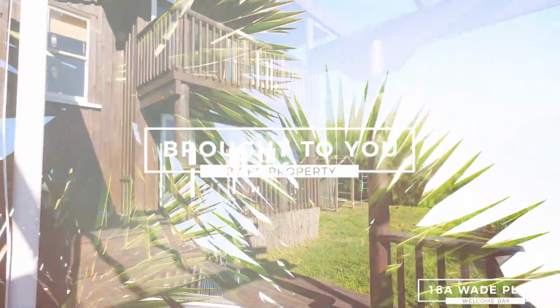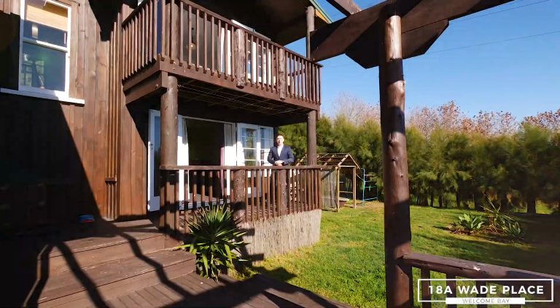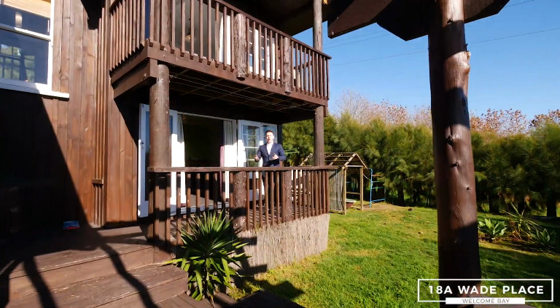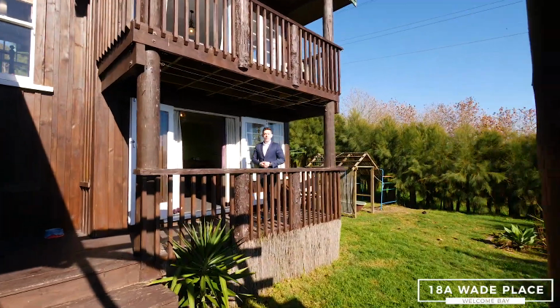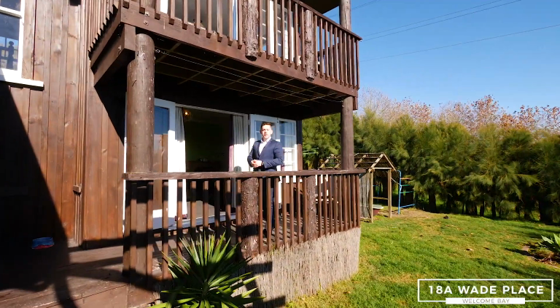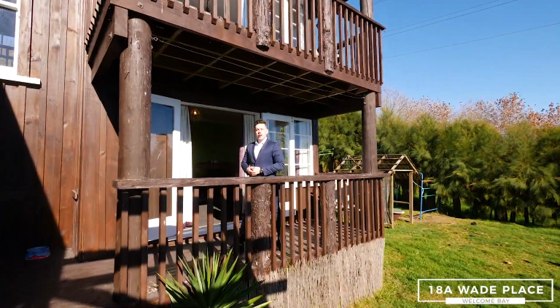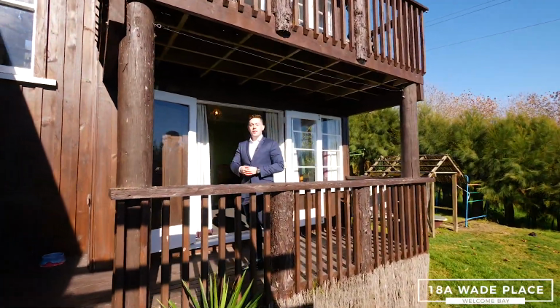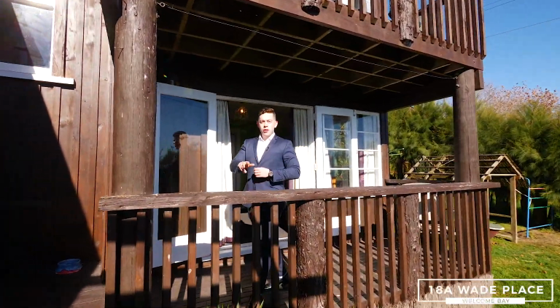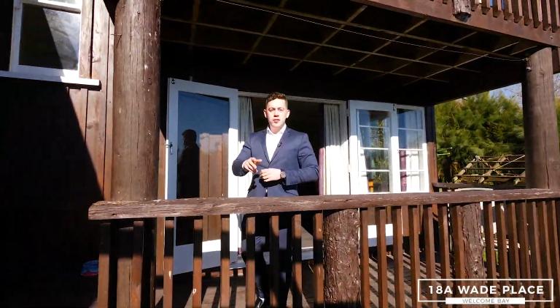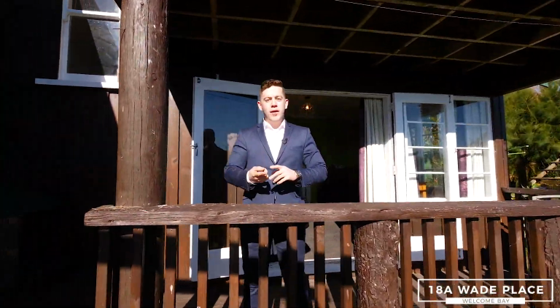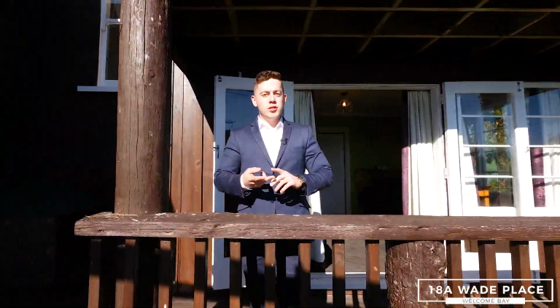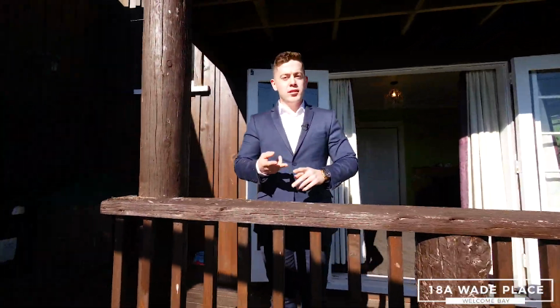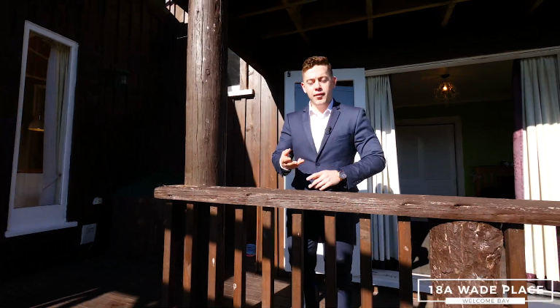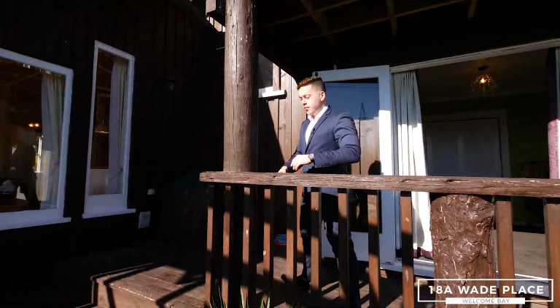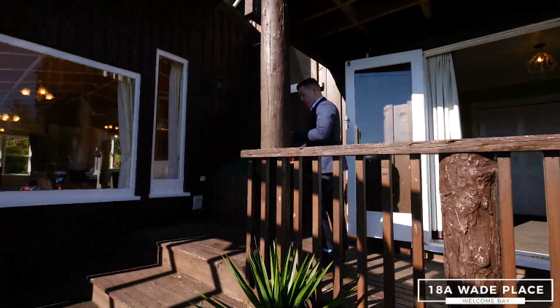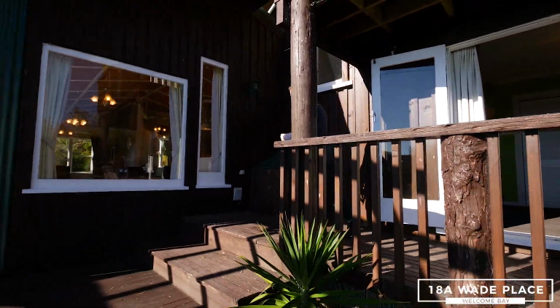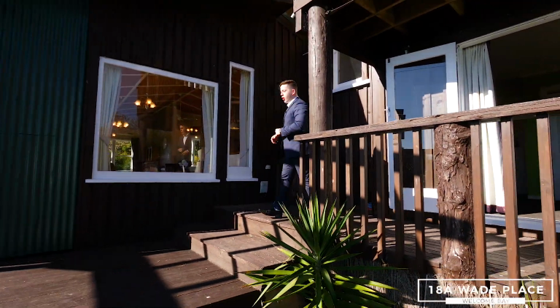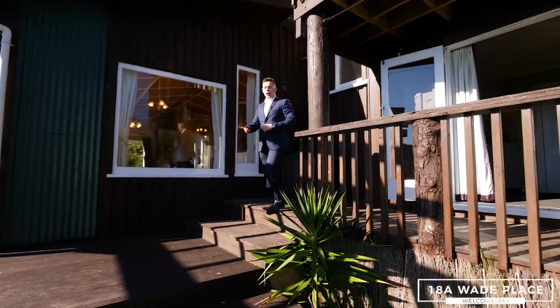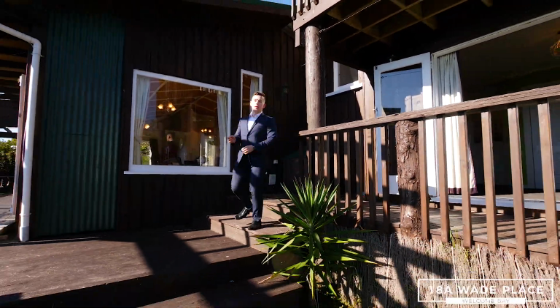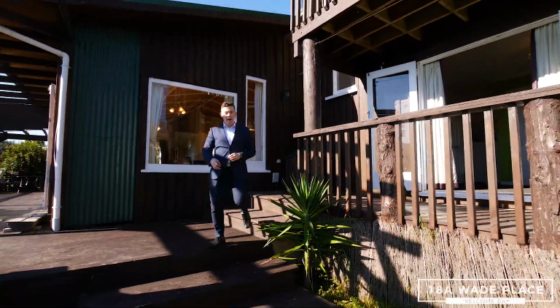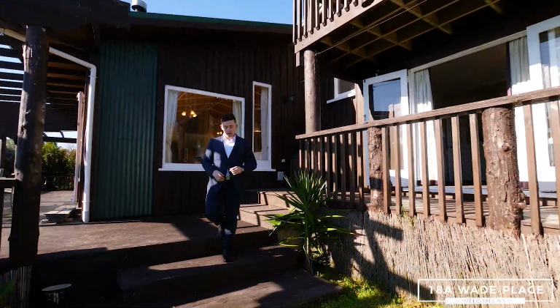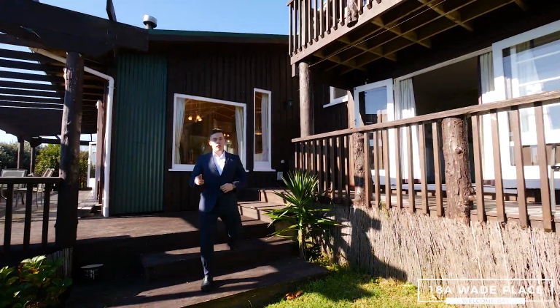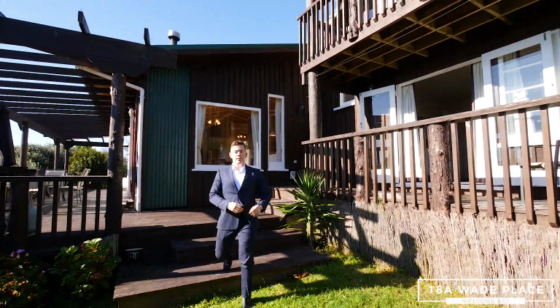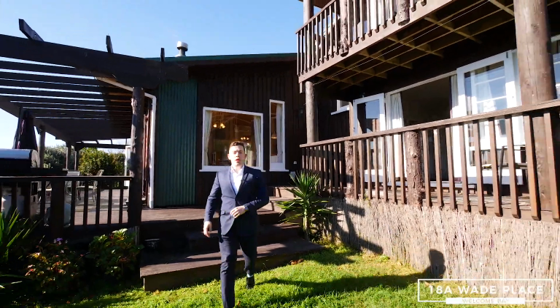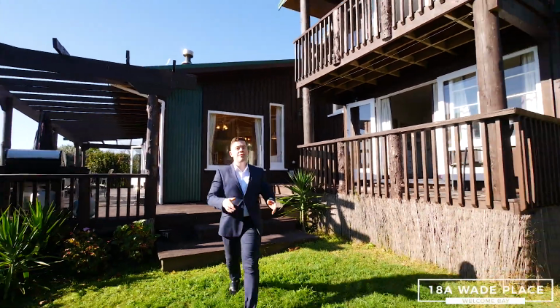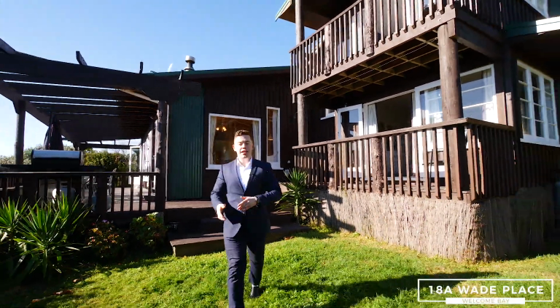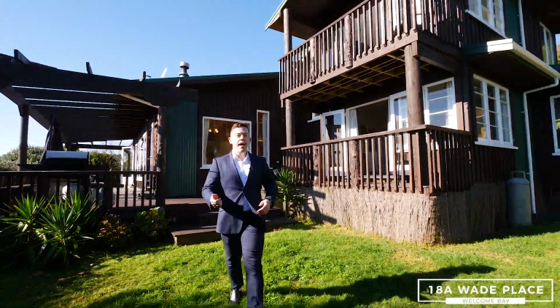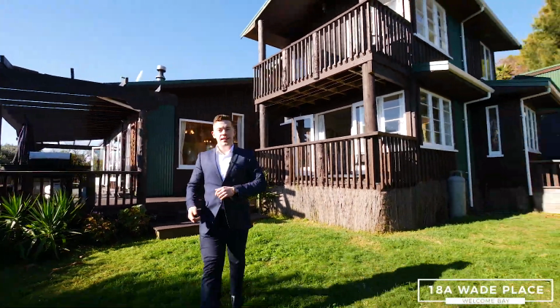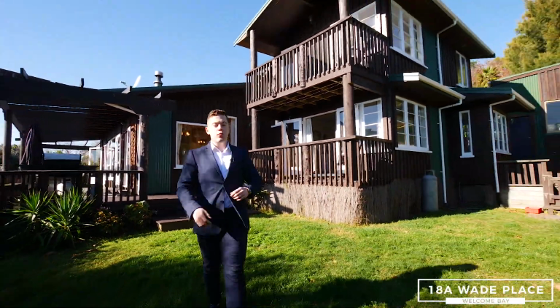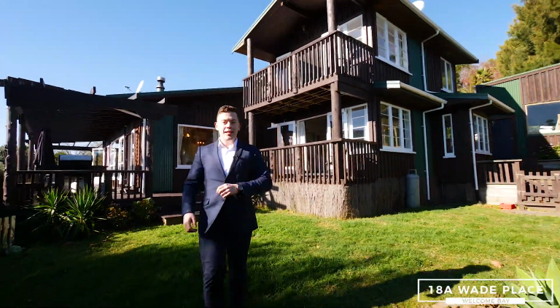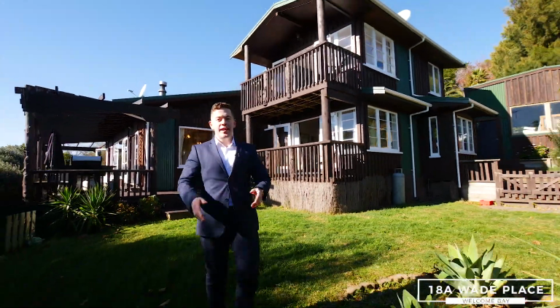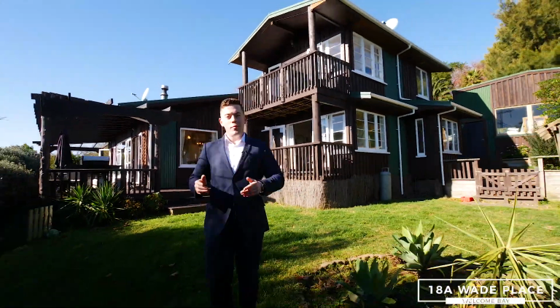Hey guys, Cale Kirk here from Eves in Tauranga. Three words: private, spacious and elevated. Now if you're looking for your own slice of lifestyle paradise close to the city, you have to come check out 18A Wade Place here in Welcome Bay.